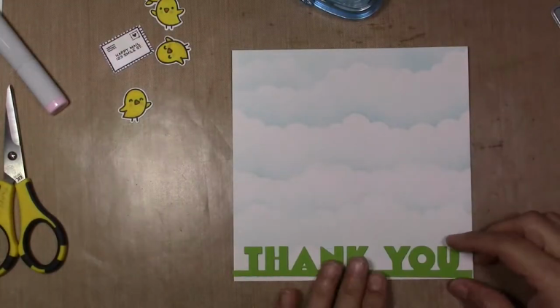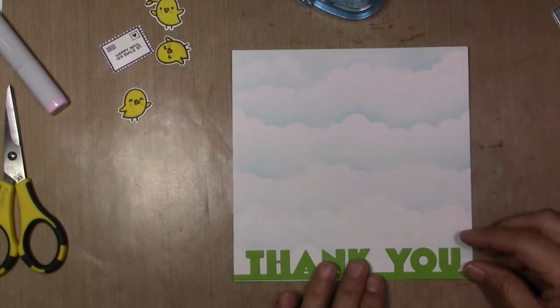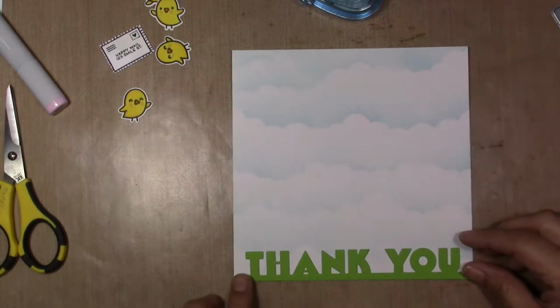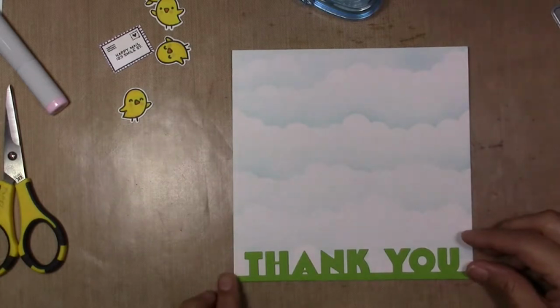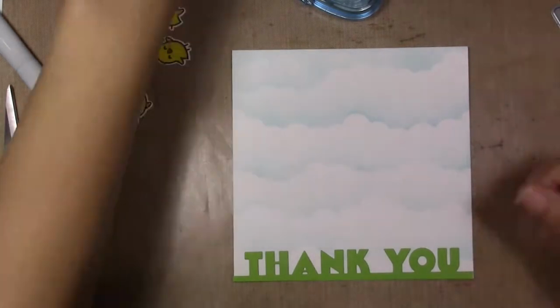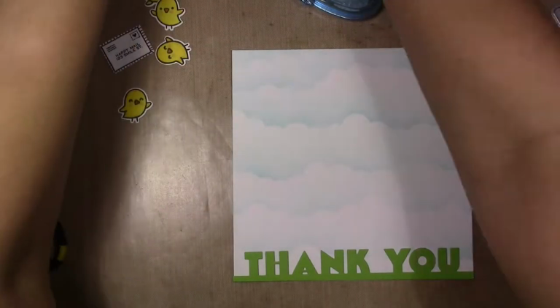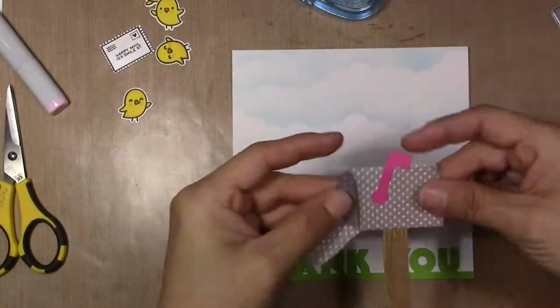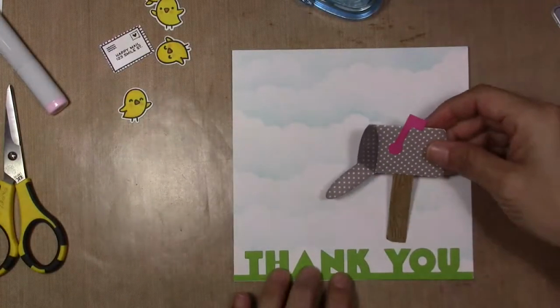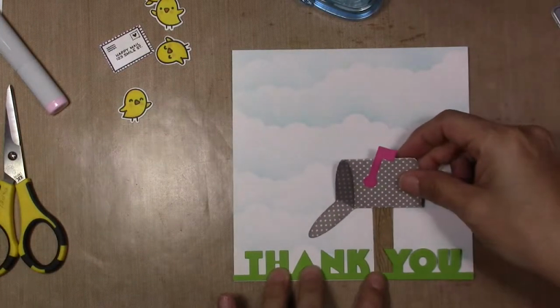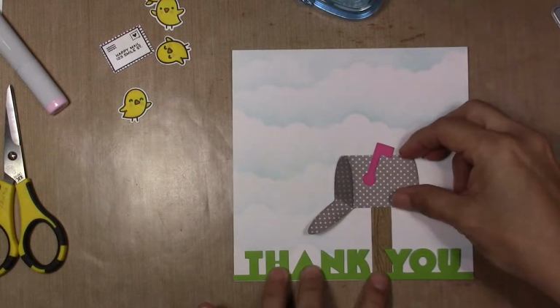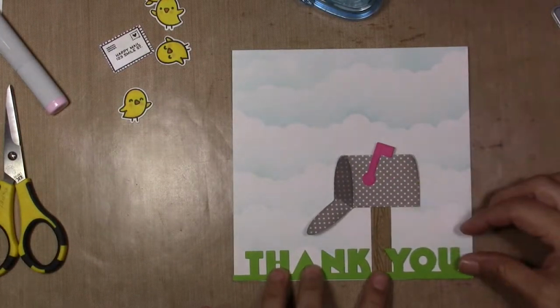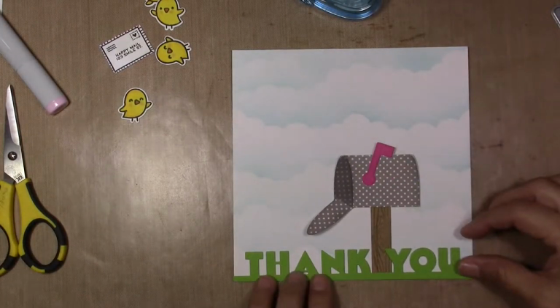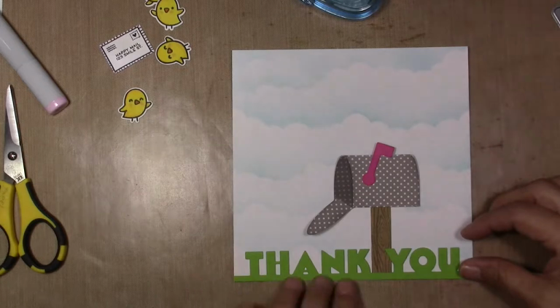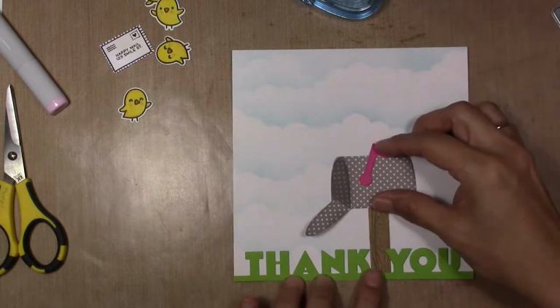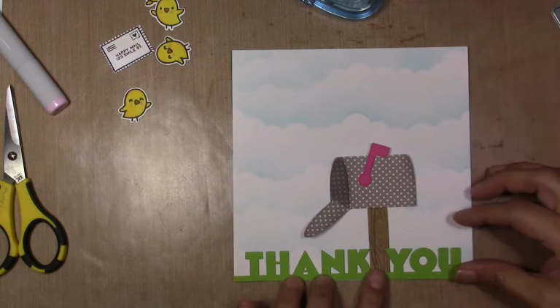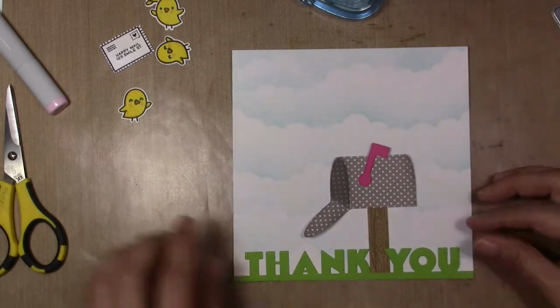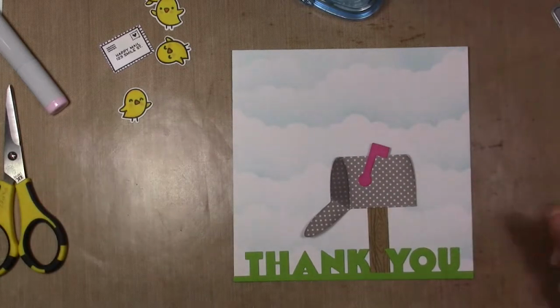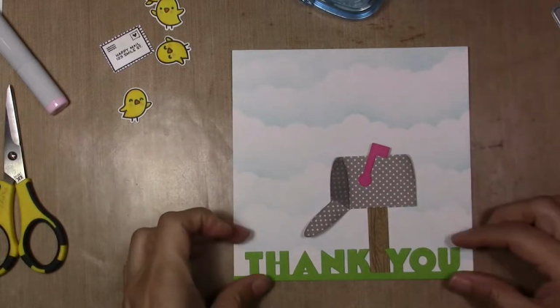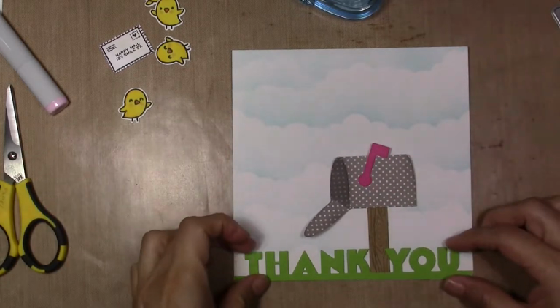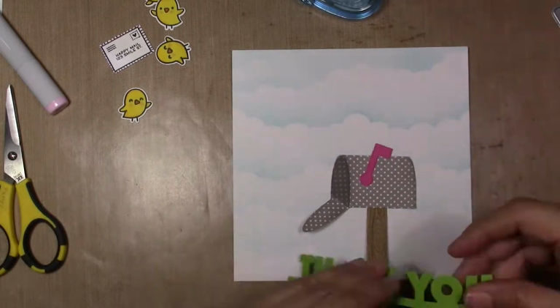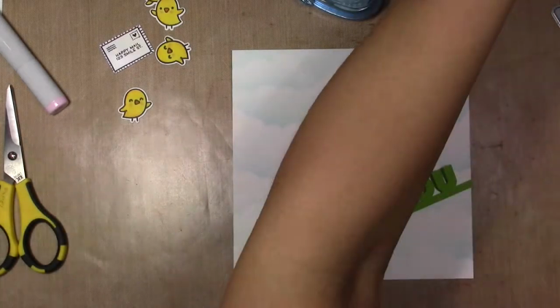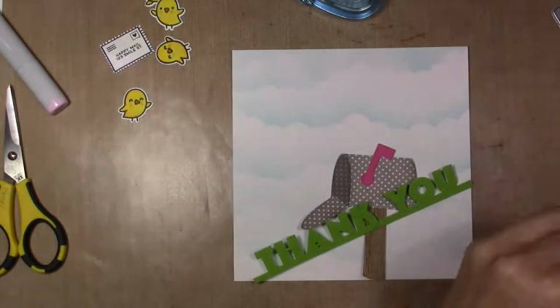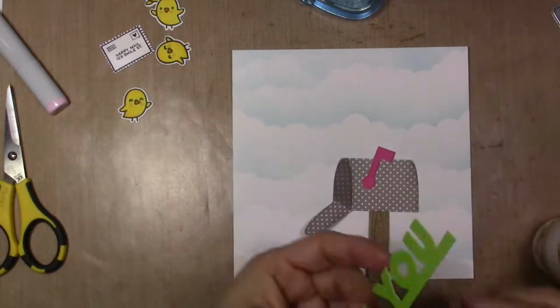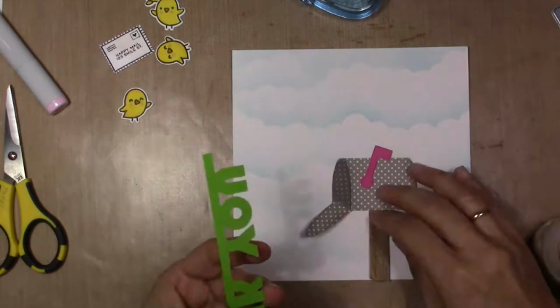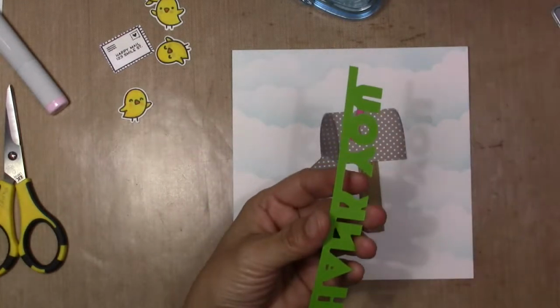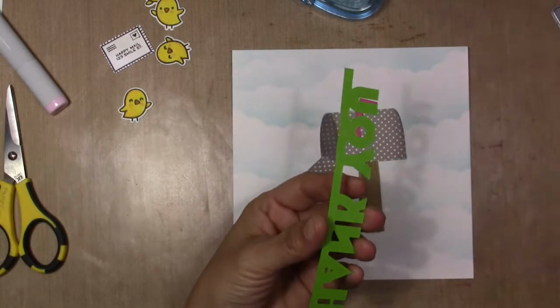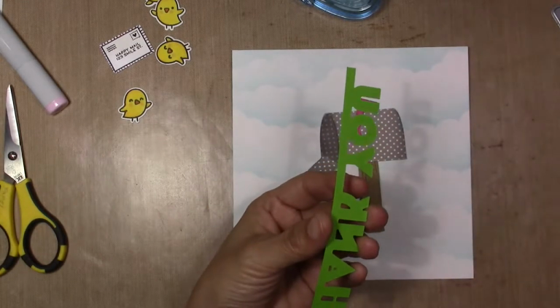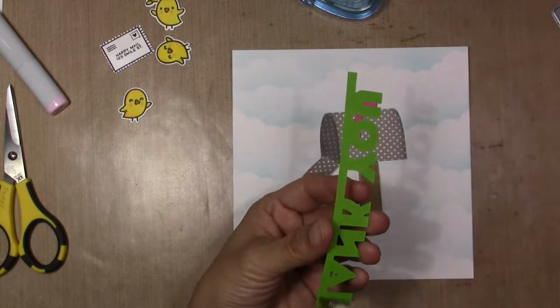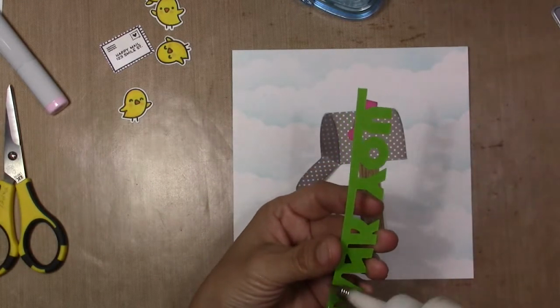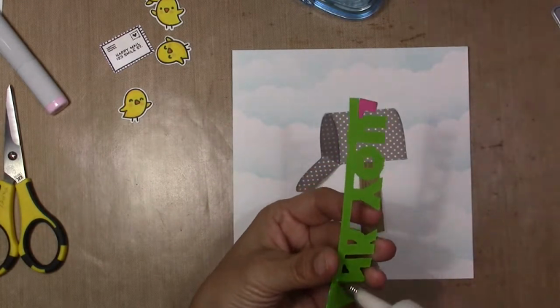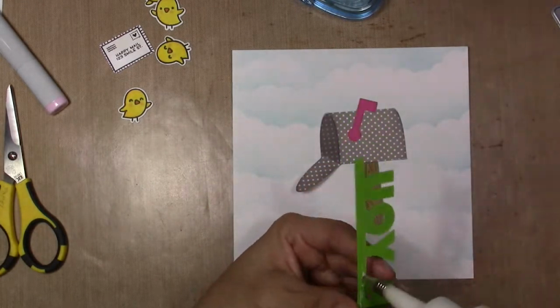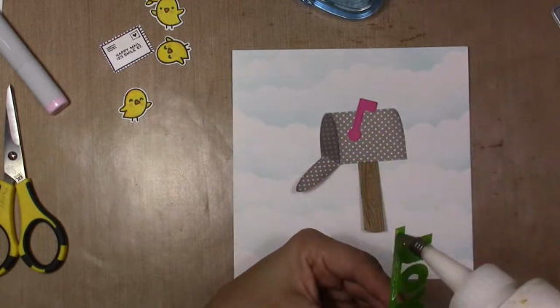I cut my 'thank you' in green, pretending to be the bottom like it's grass — like the grass from the ground, thank you. And I glue it down.